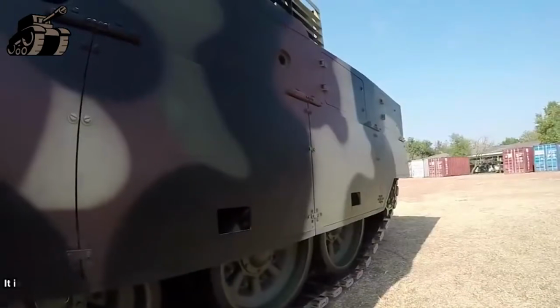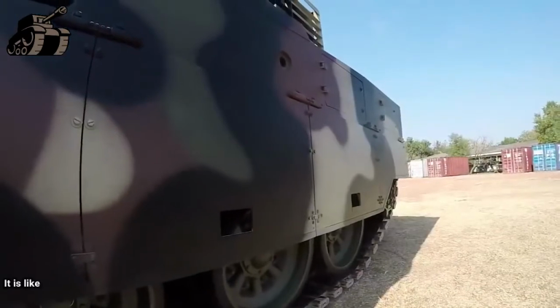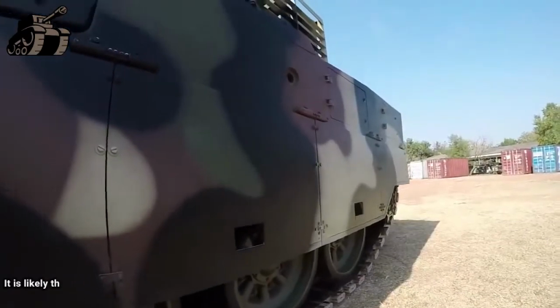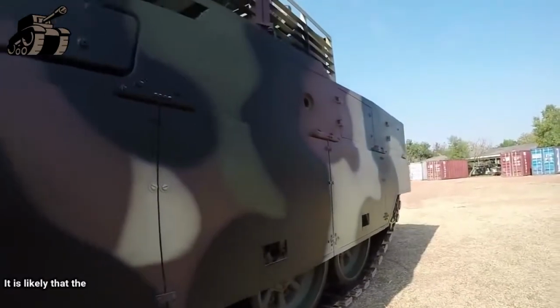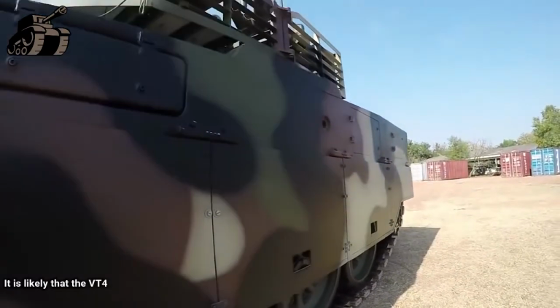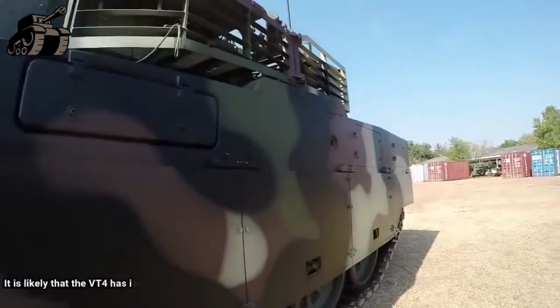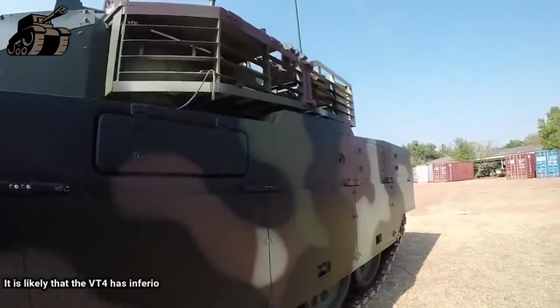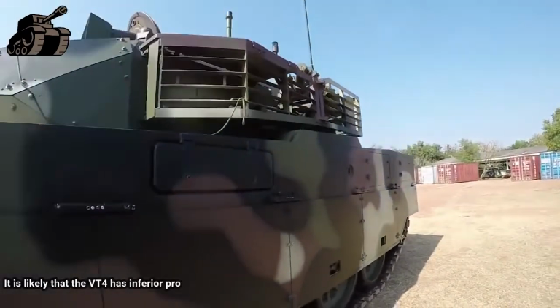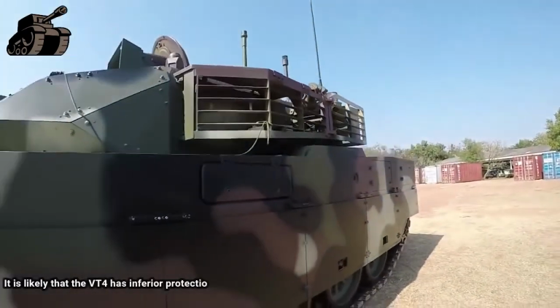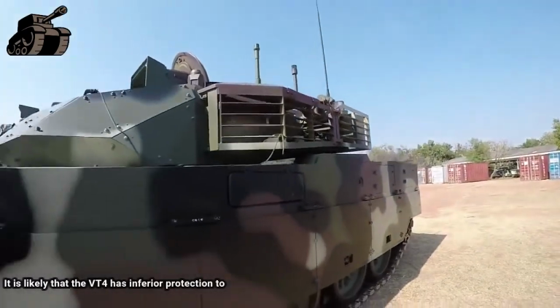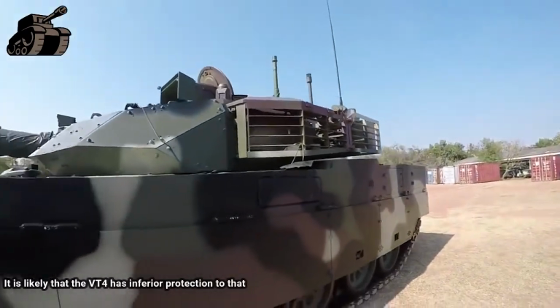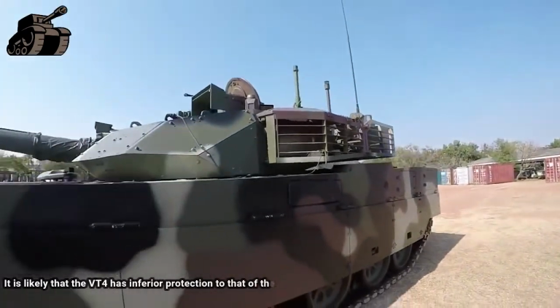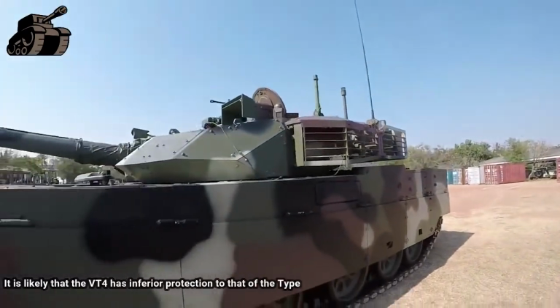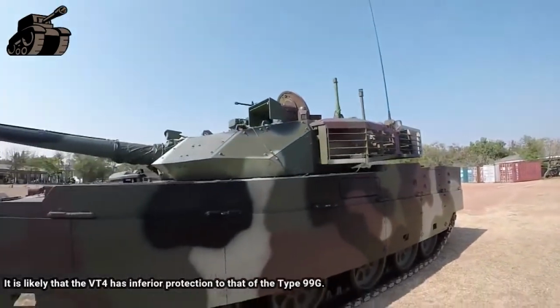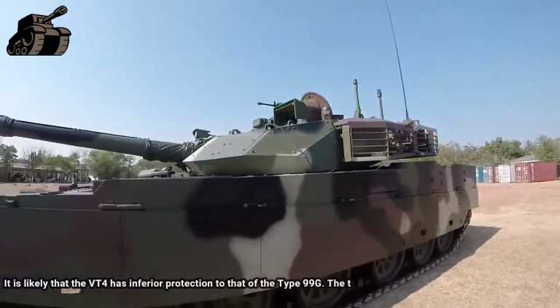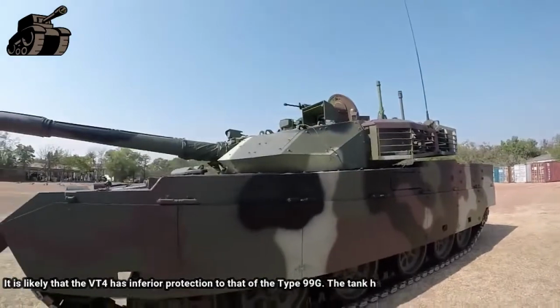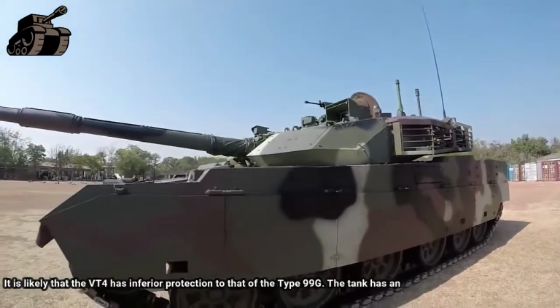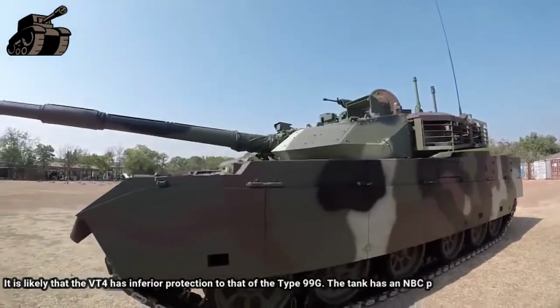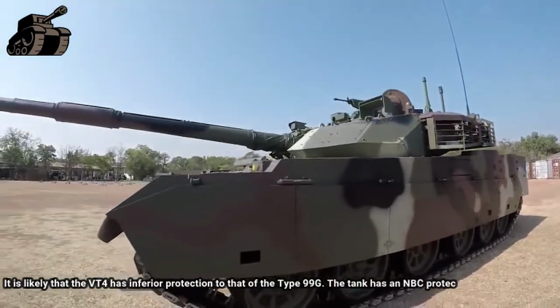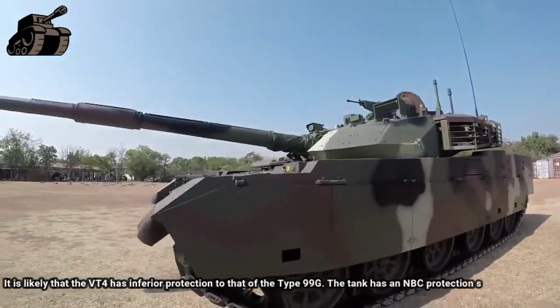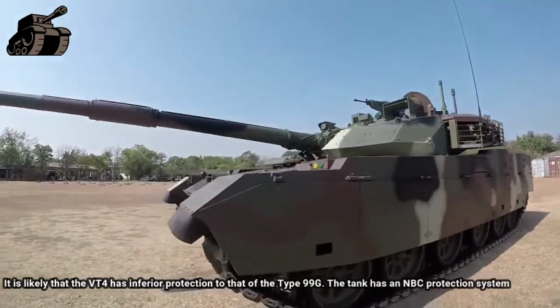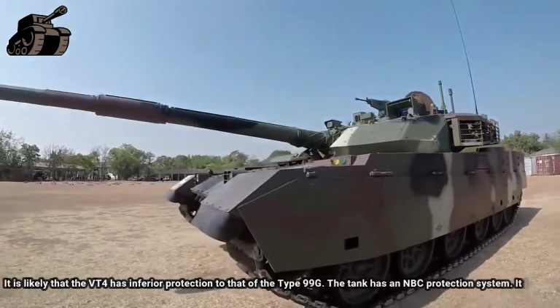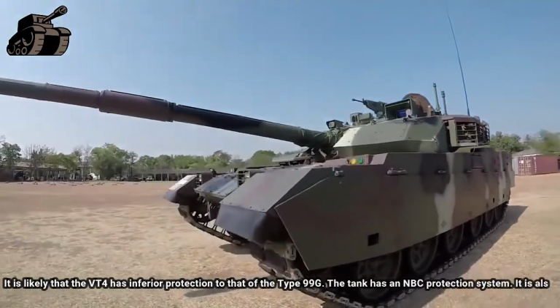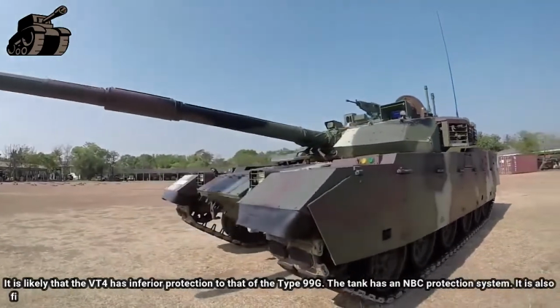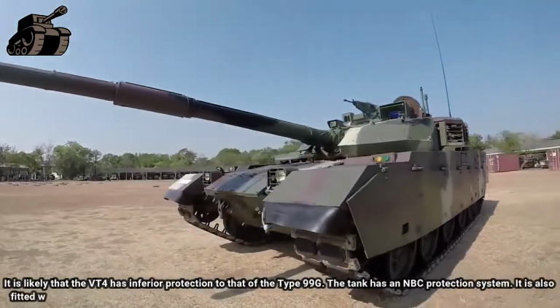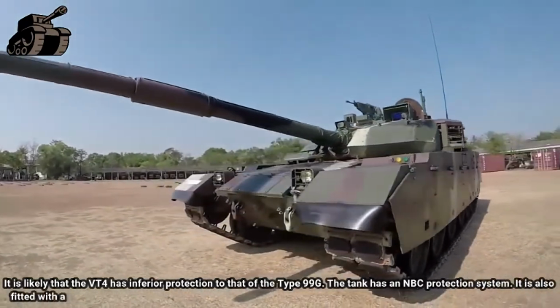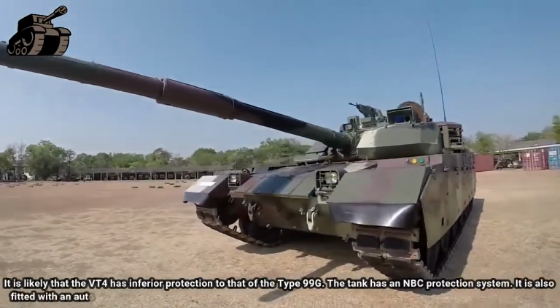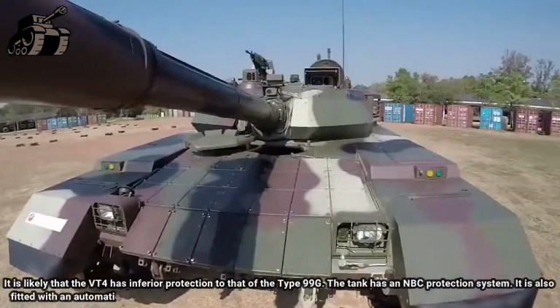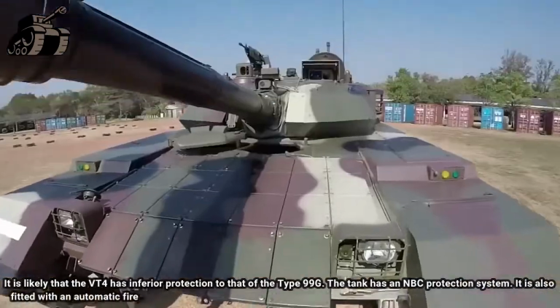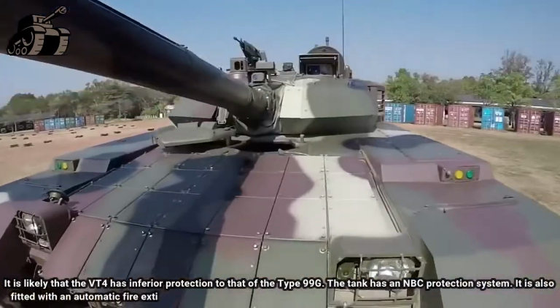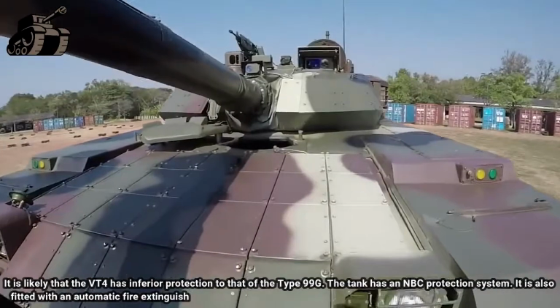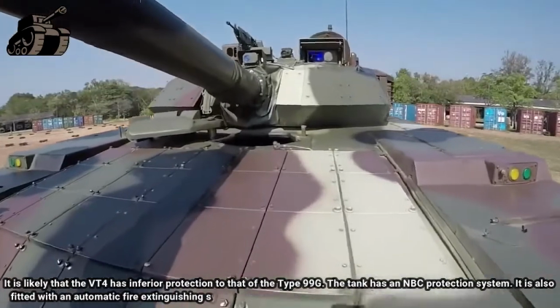The add-on explosive reactive armor of this tank is different from that used on the Chinese Type 99G, and it is likely that the VT-4 has inferior protection to that of the Type 99G. The tank has an NBC protection system and is also fitted with an automatic fire extinguishing system.